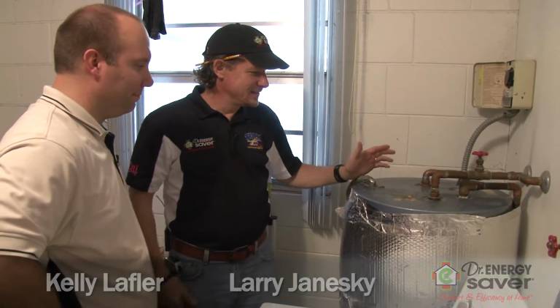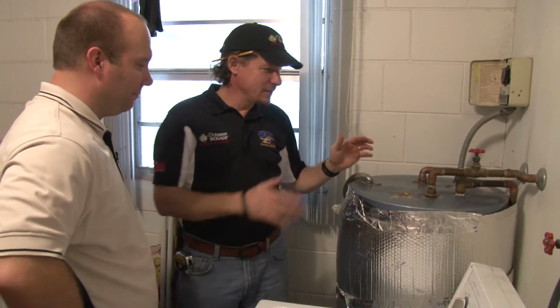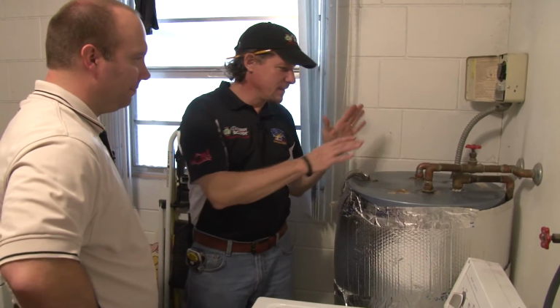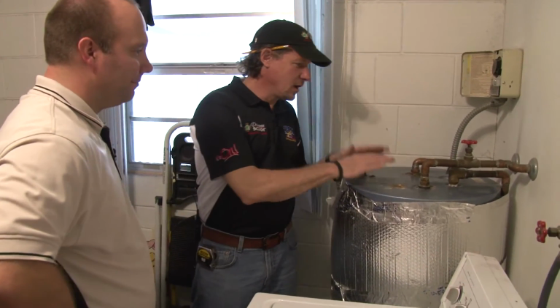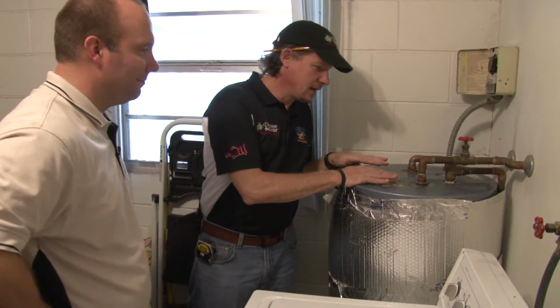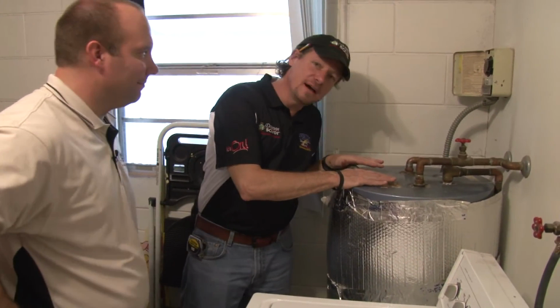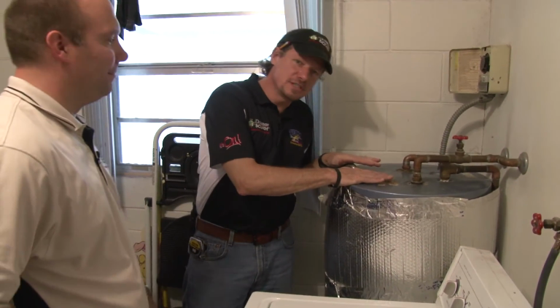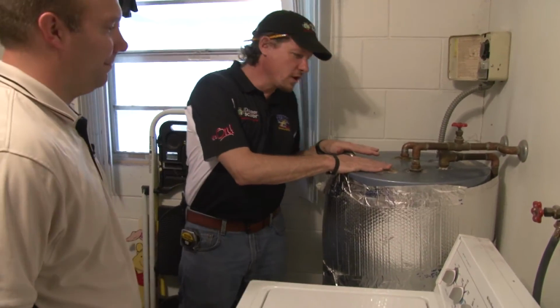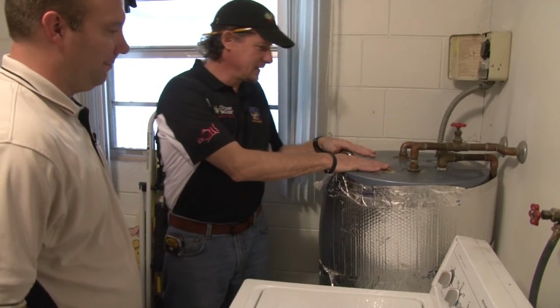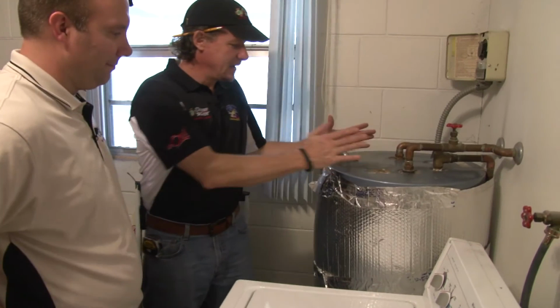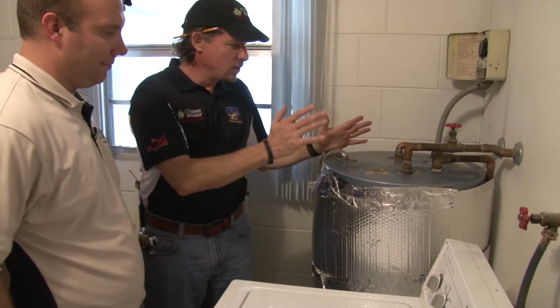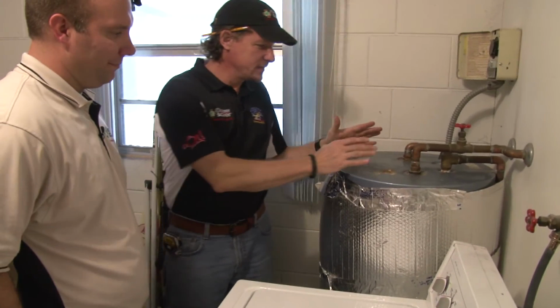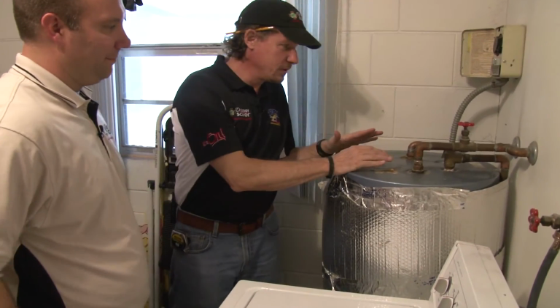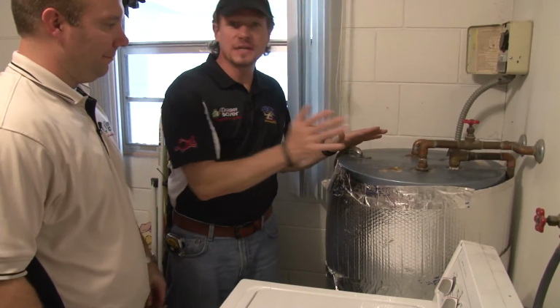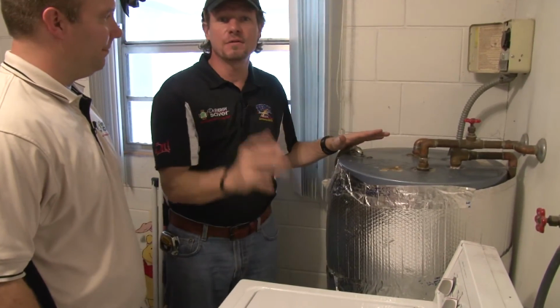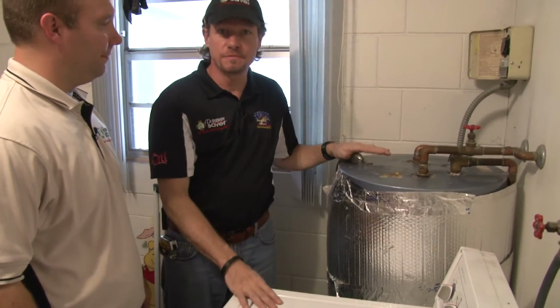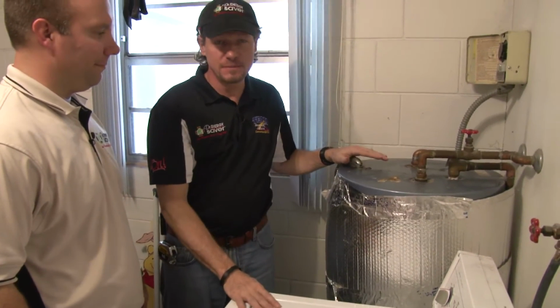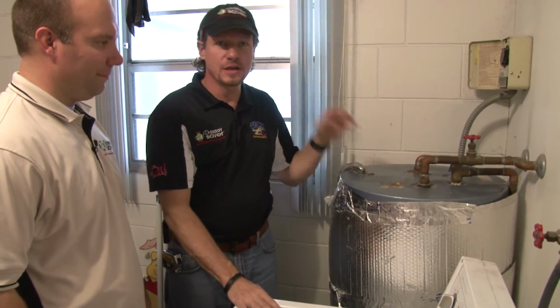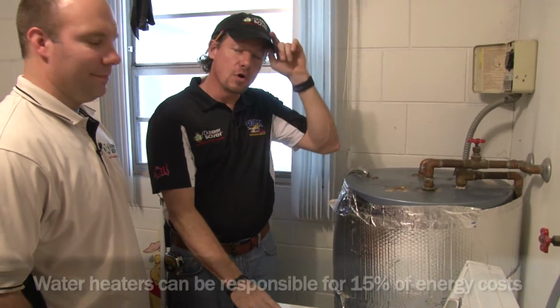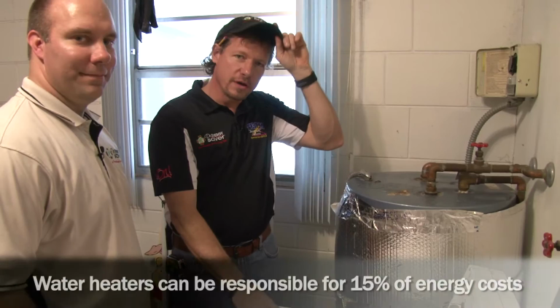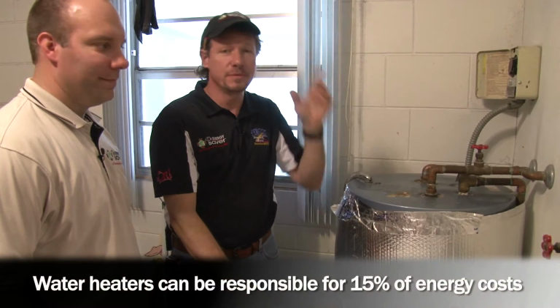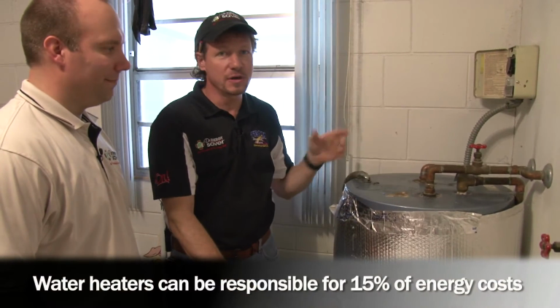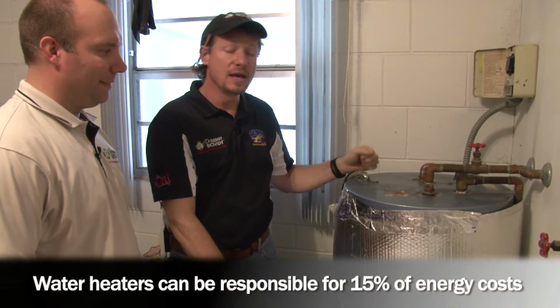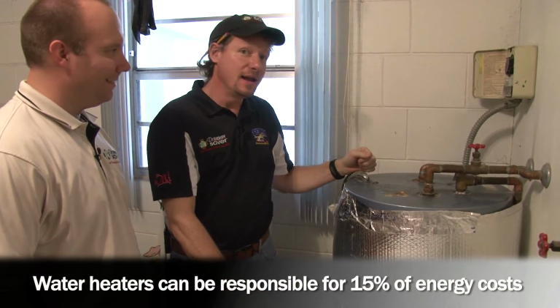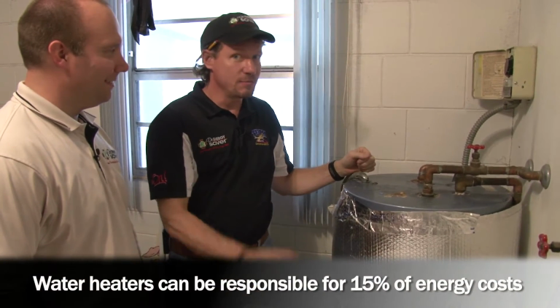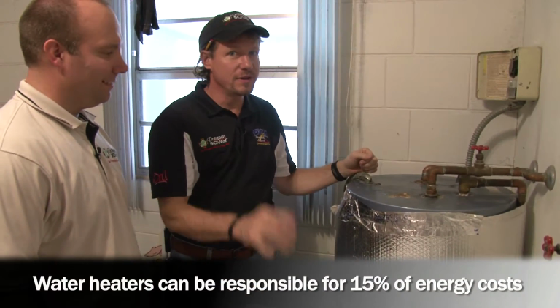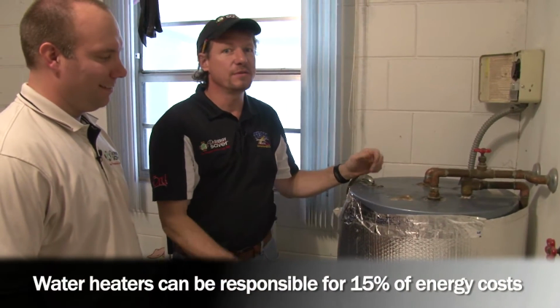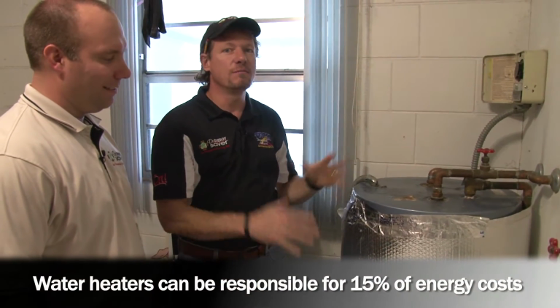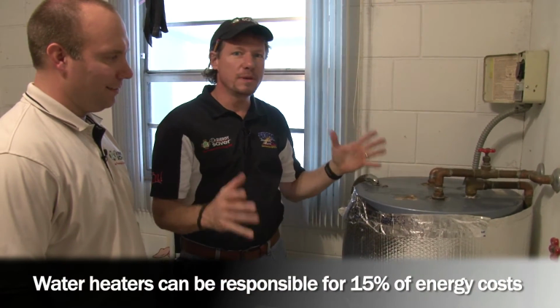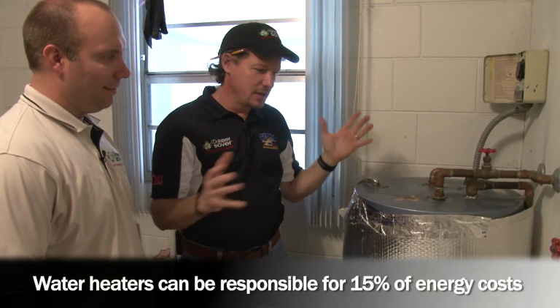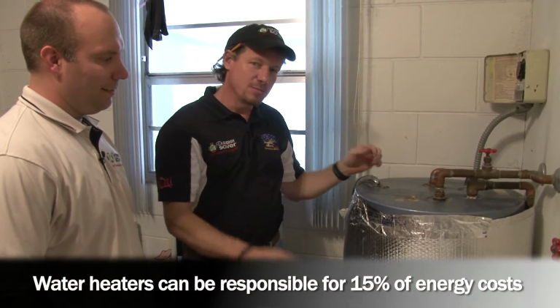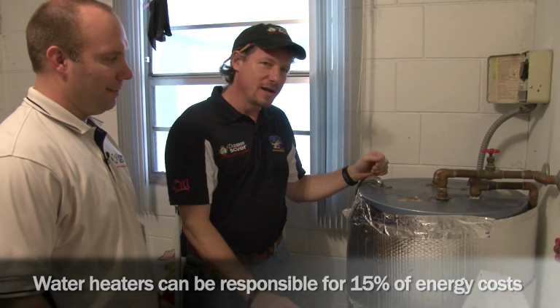Today we're going to talk about high efficiency water heating. Water heating is important because it can account for up to 15% of your overall energy bill in your house — and actually more than that if you have more people in a smaller house.